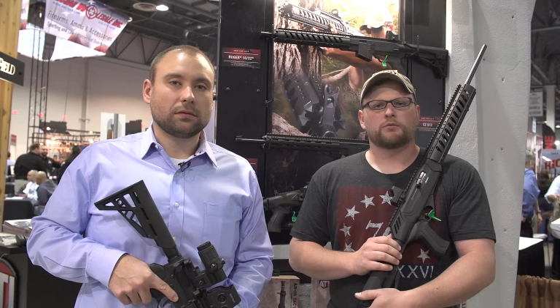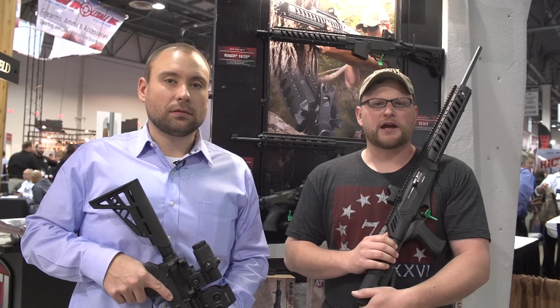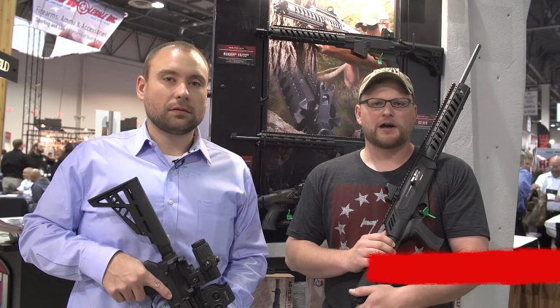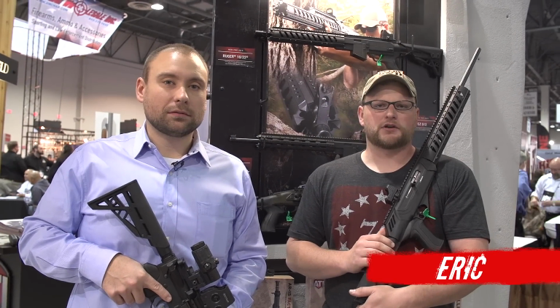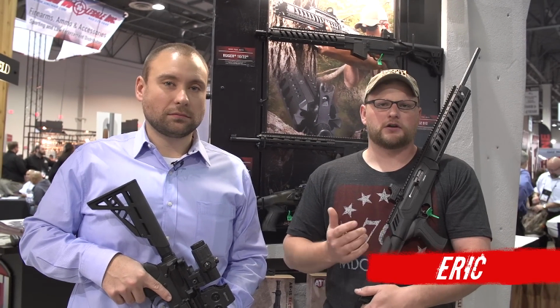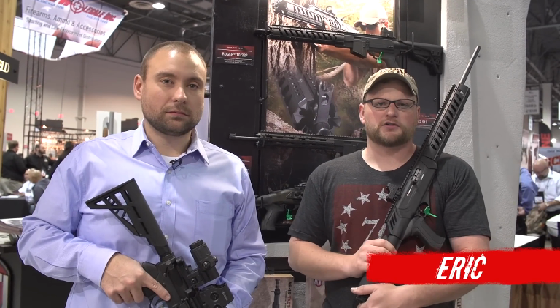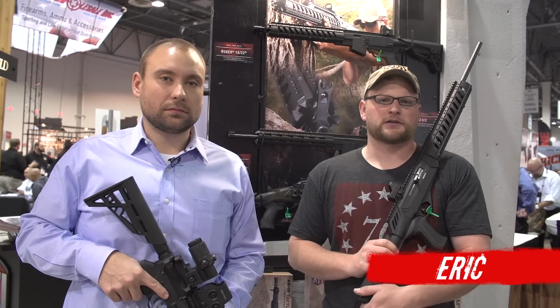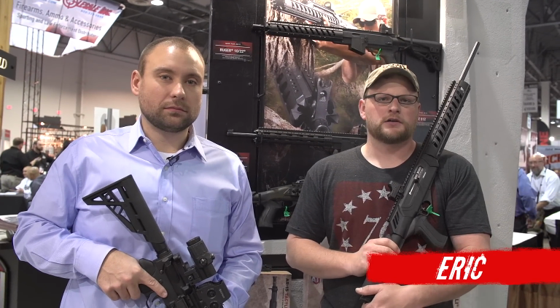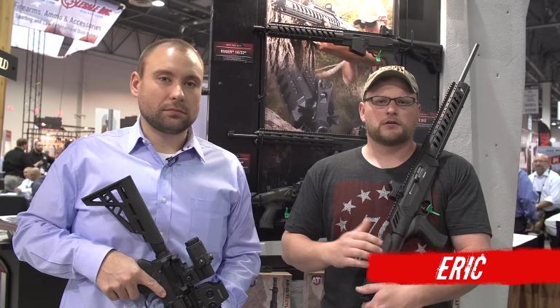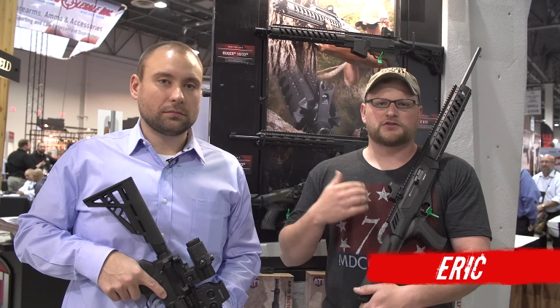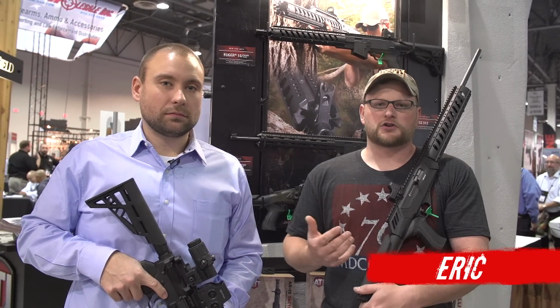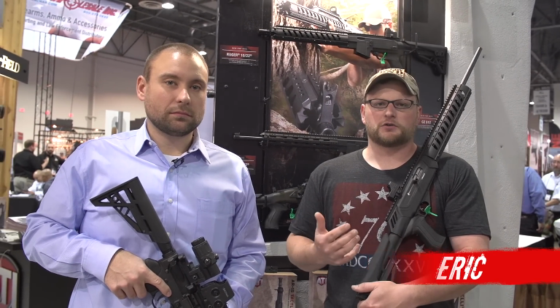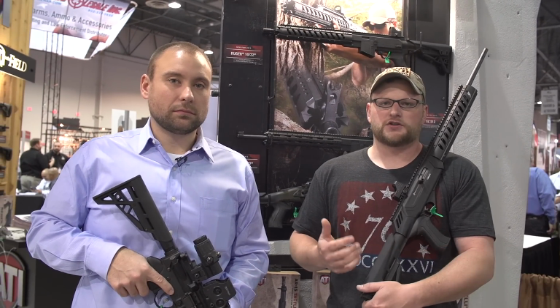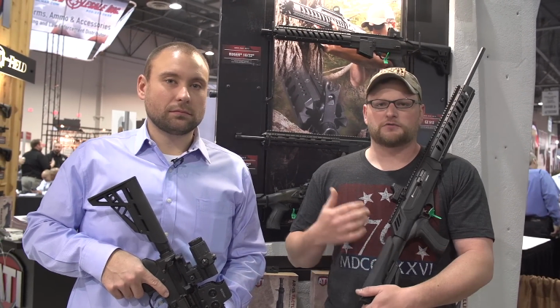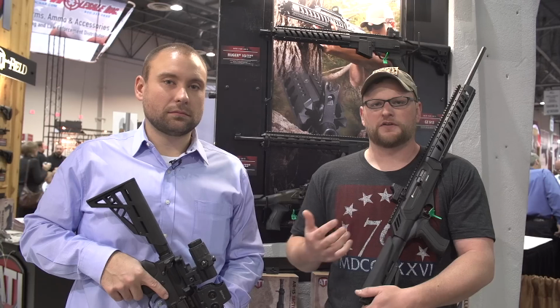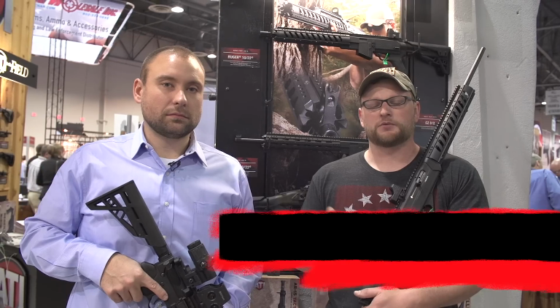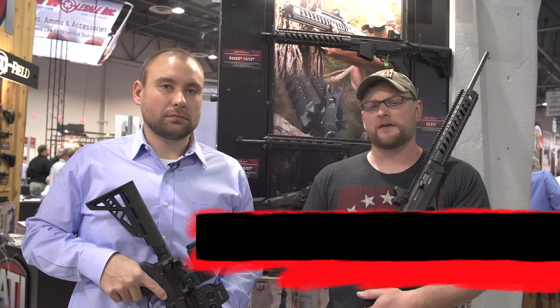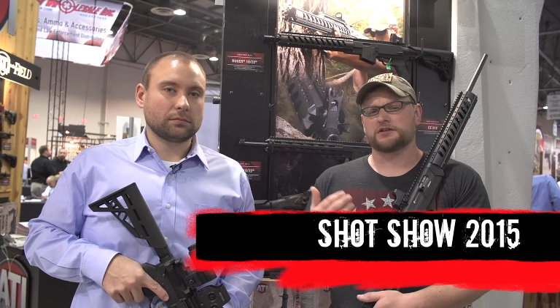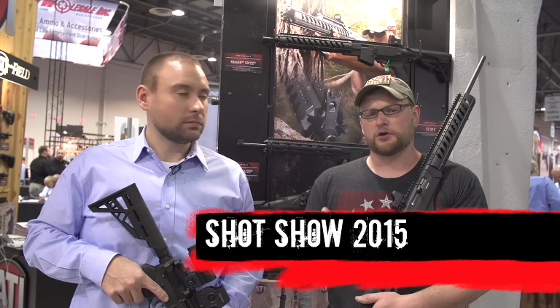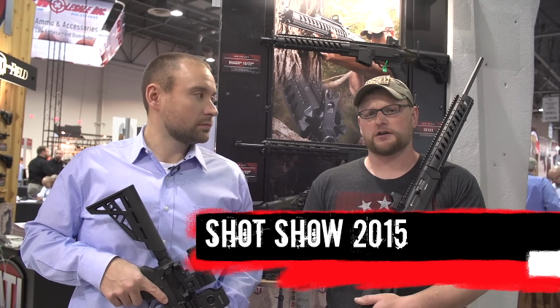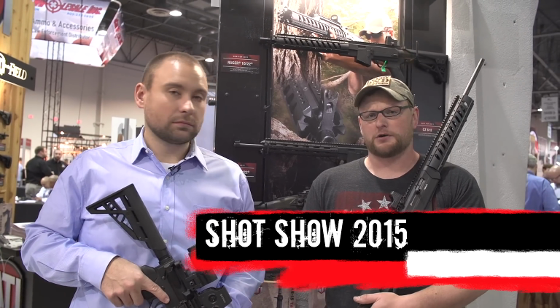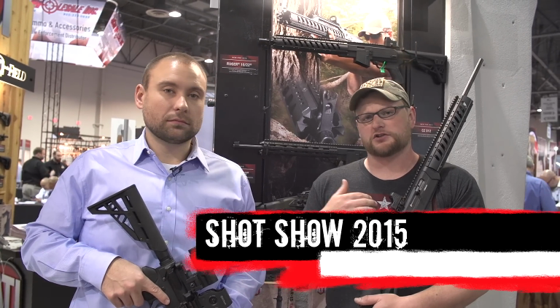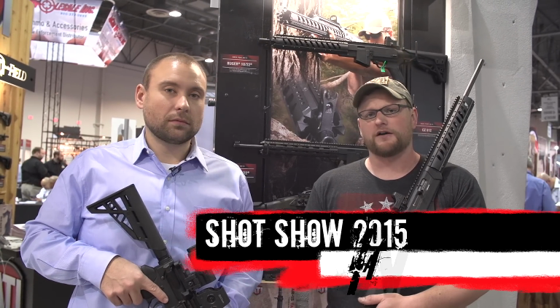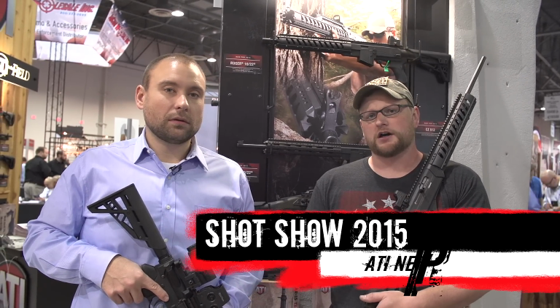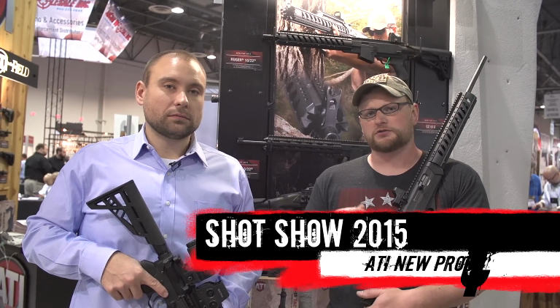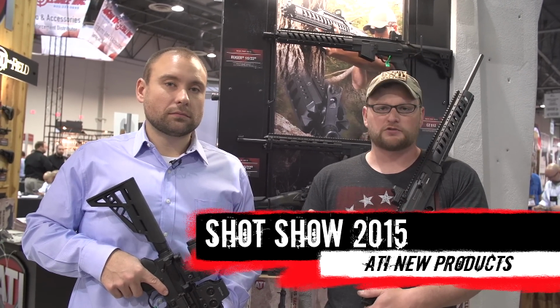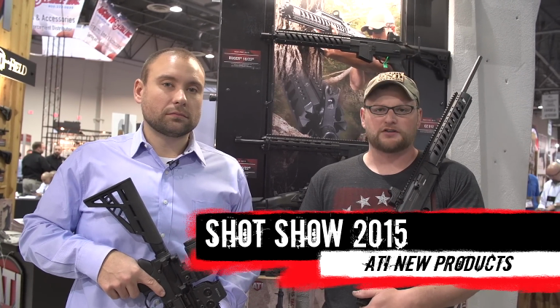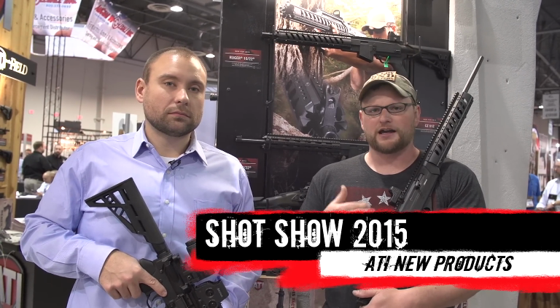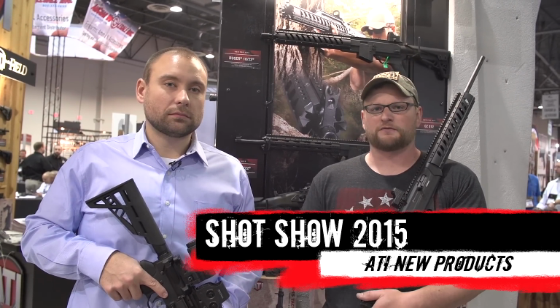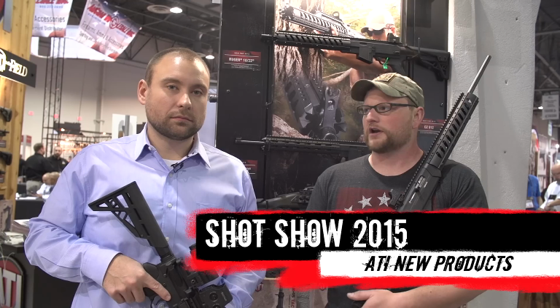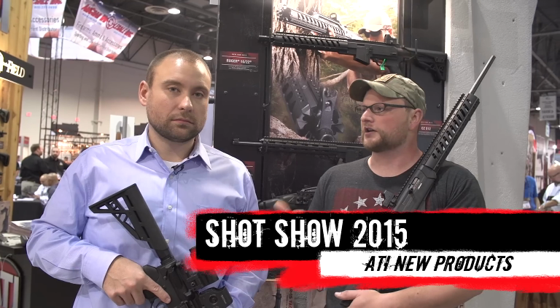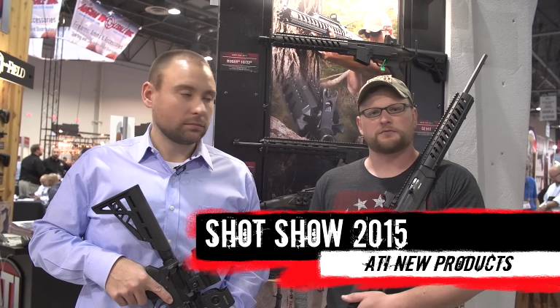Welcome back everybody. This is Eric here from Moss Pond and Gun. Continuing our SHOT Show coverage here of 2015, we dropped by the ATI booth. You know we always like to show off new SKUs that ATI has coming forth. I've got John here with me.